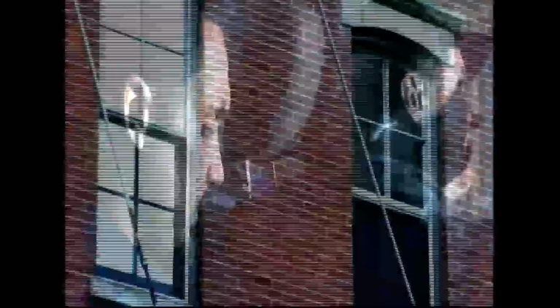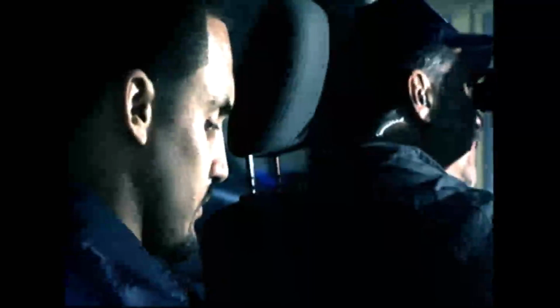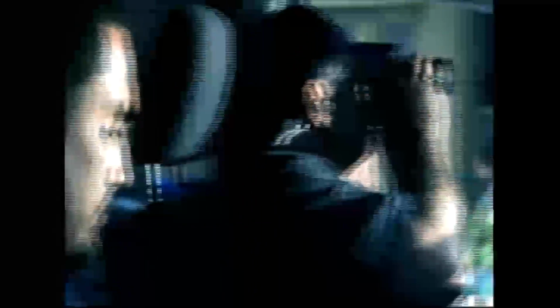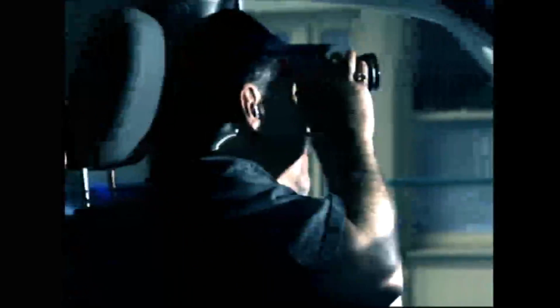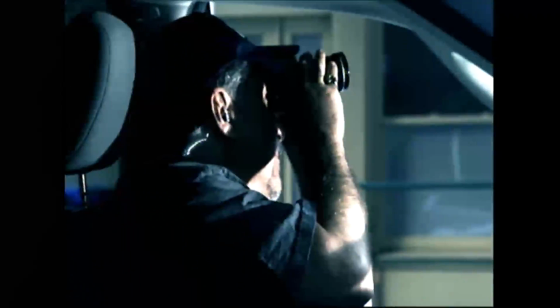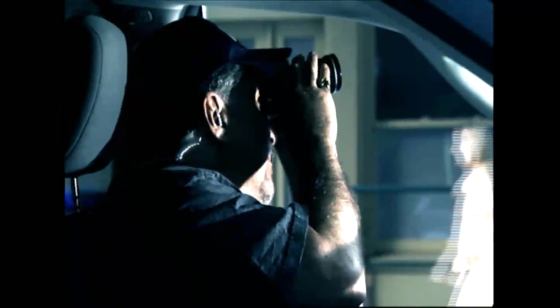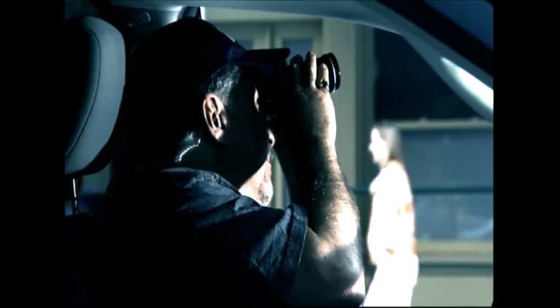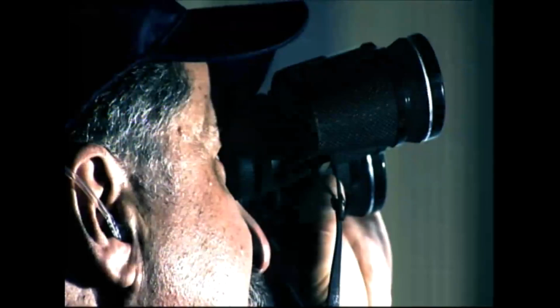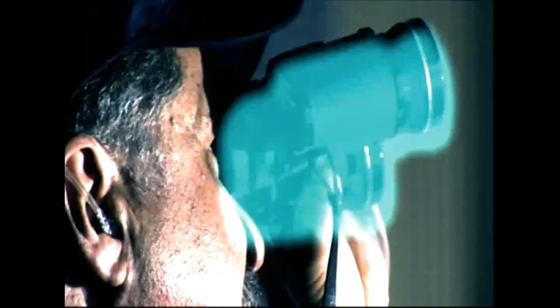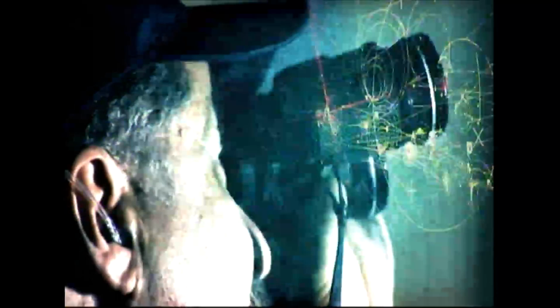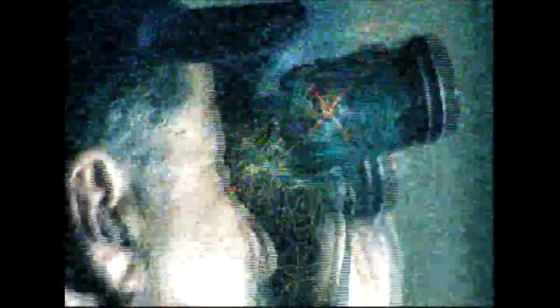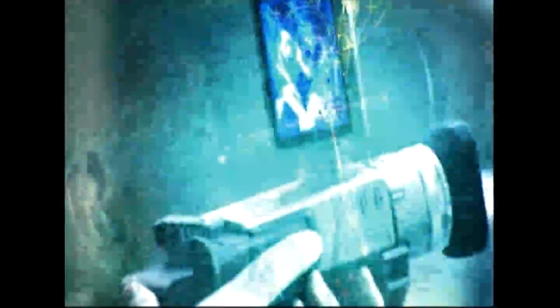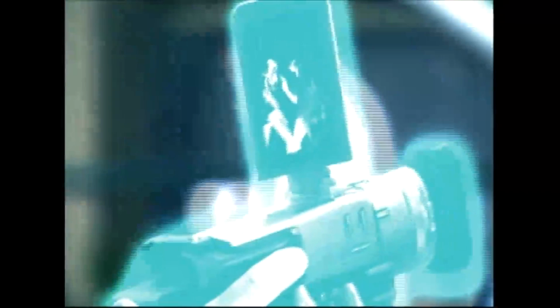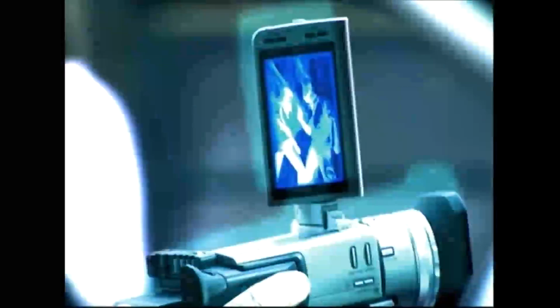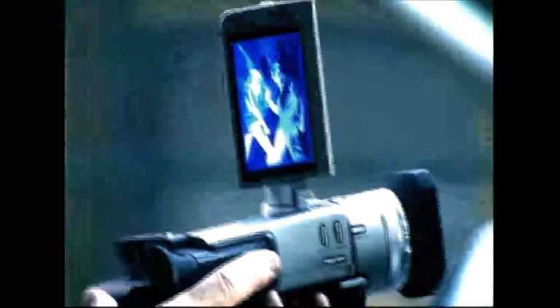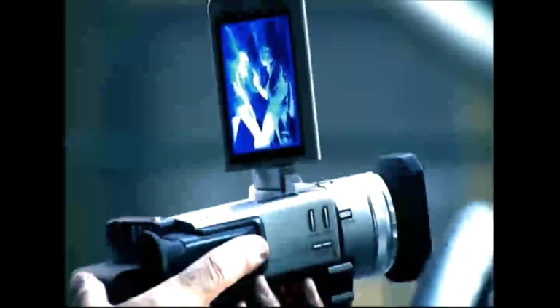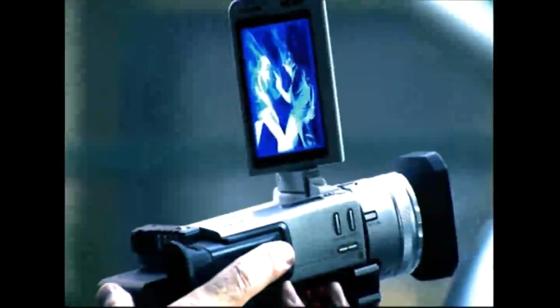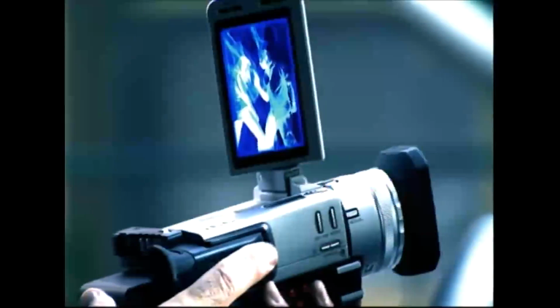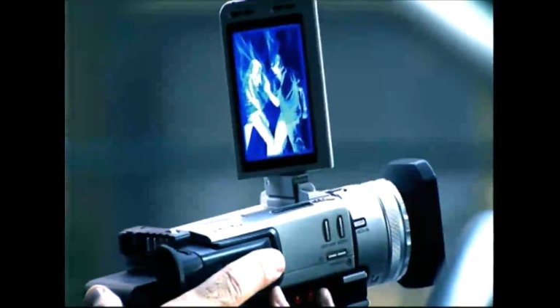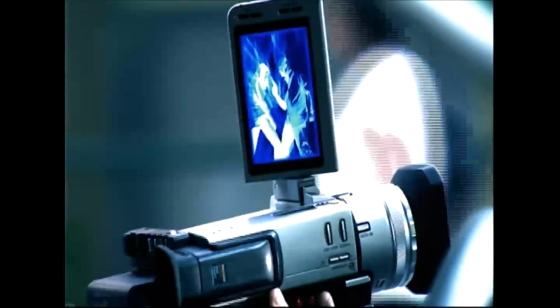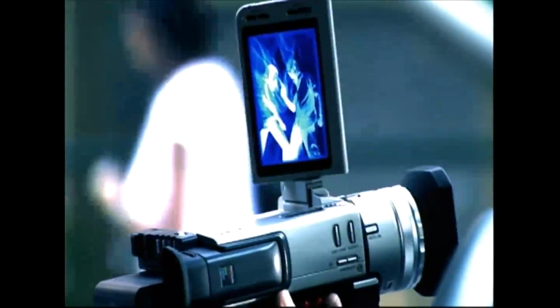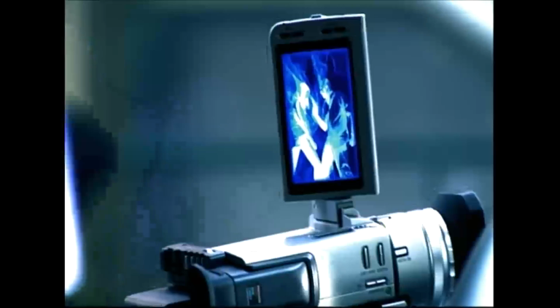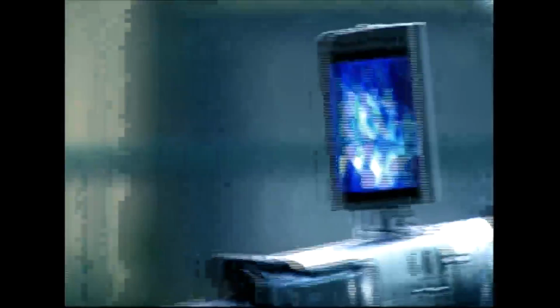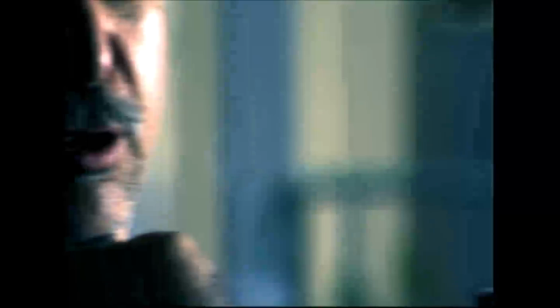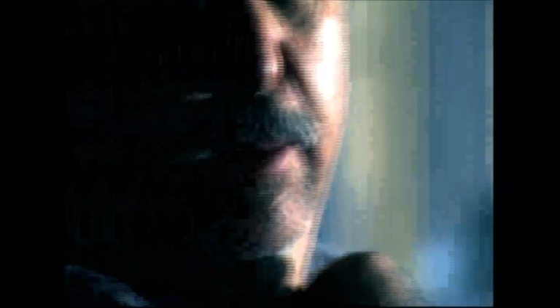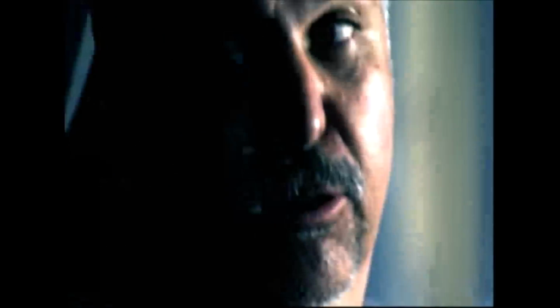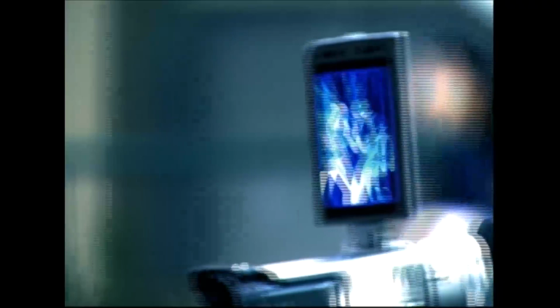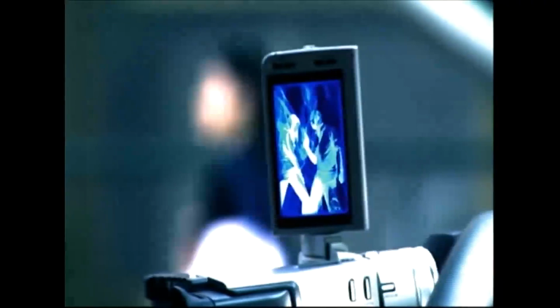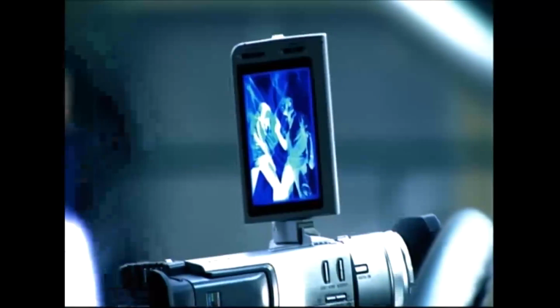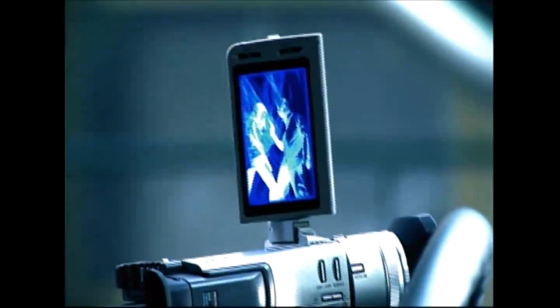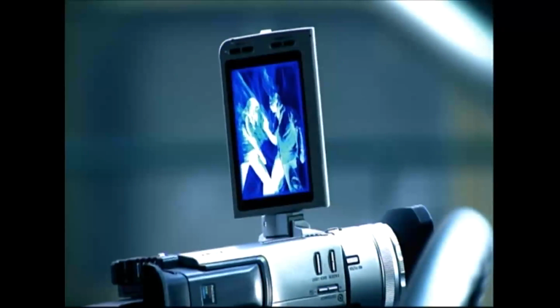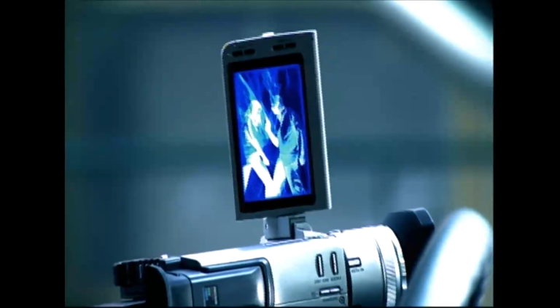No more stakeouts, binoculars, and donuts at 4 a.m. With MSAR, you'll be able to see anything at any time. Crooks will be hiding in glass houses. Now that's the future of security.